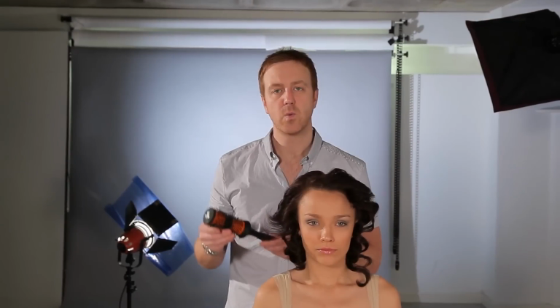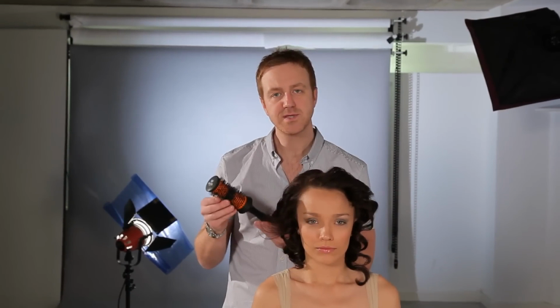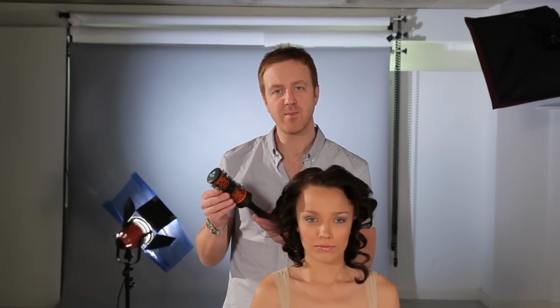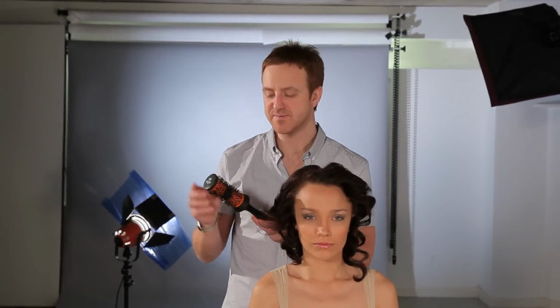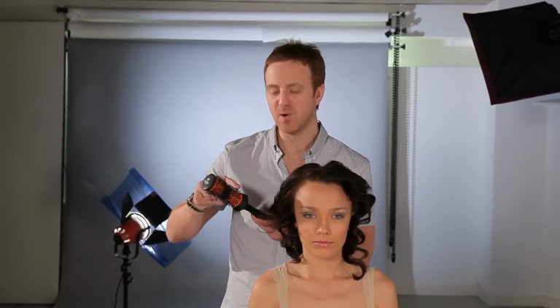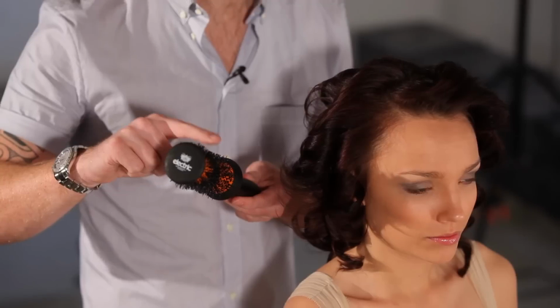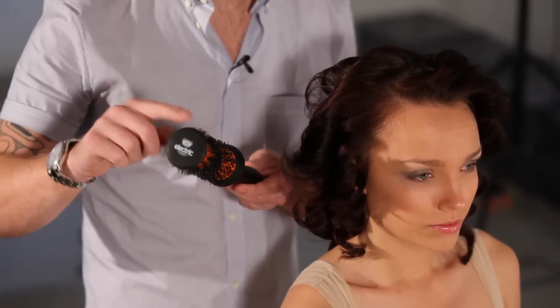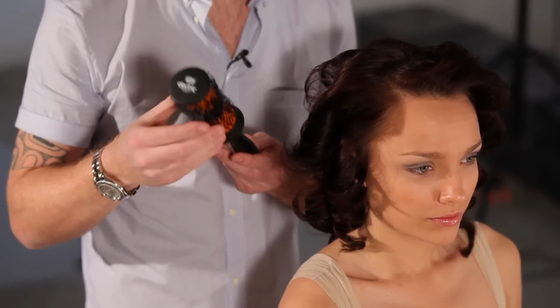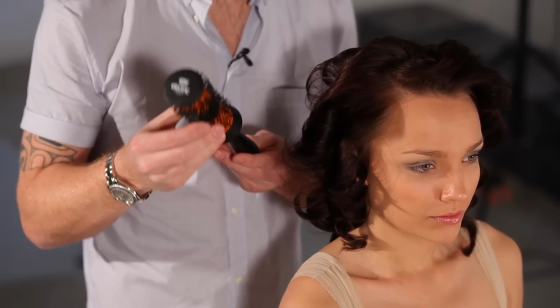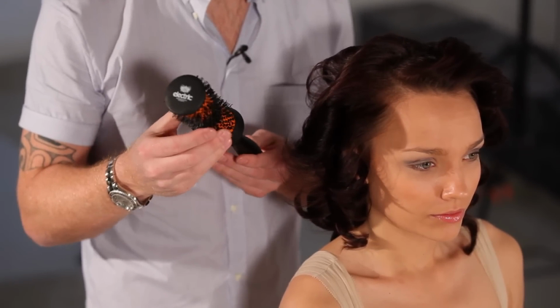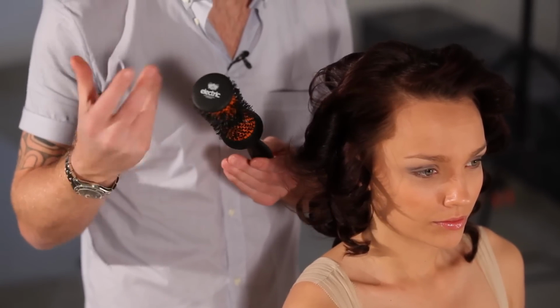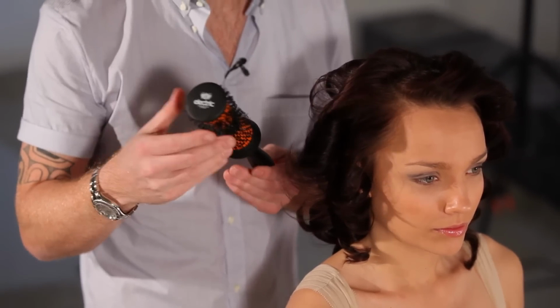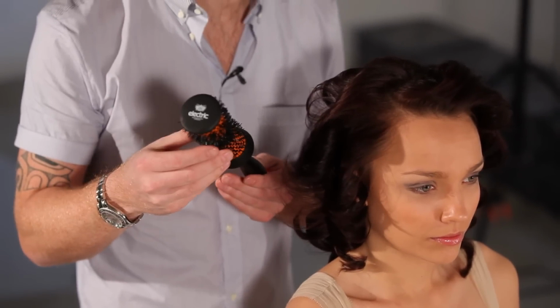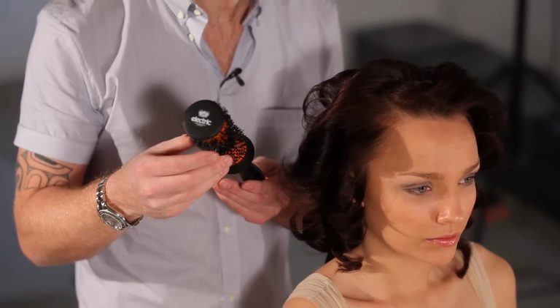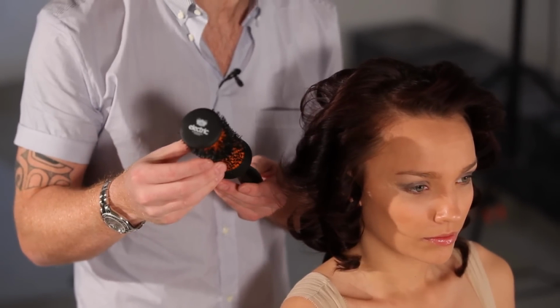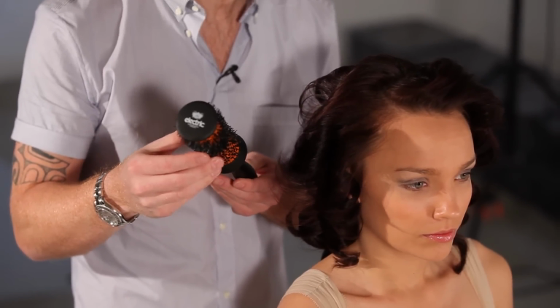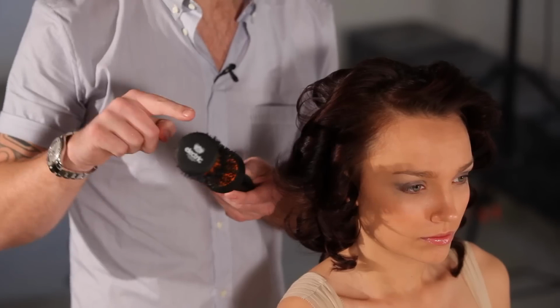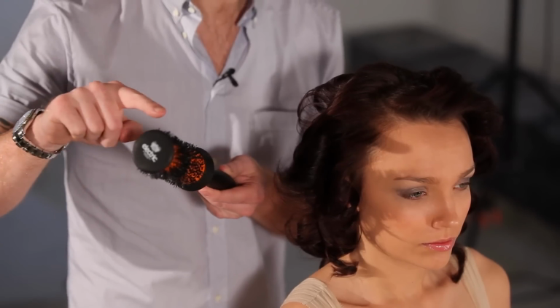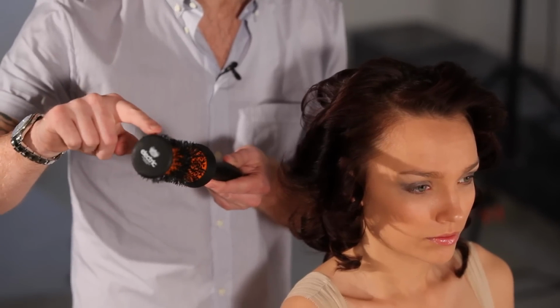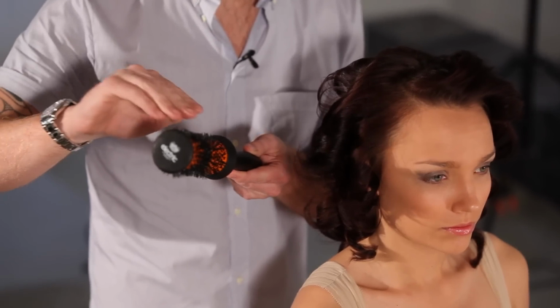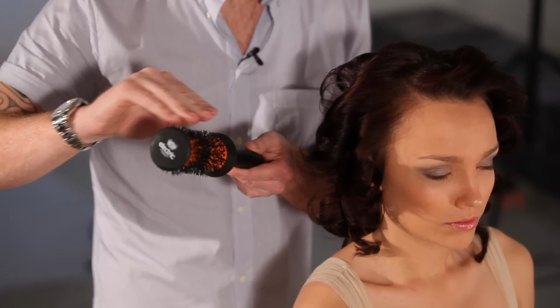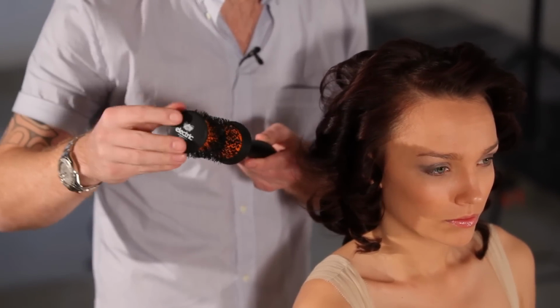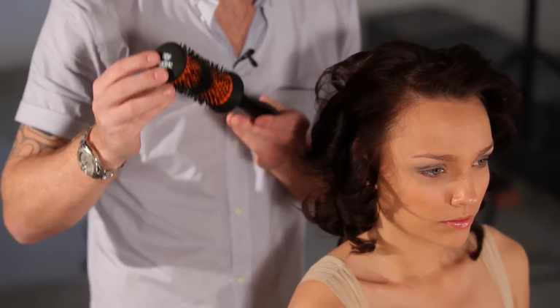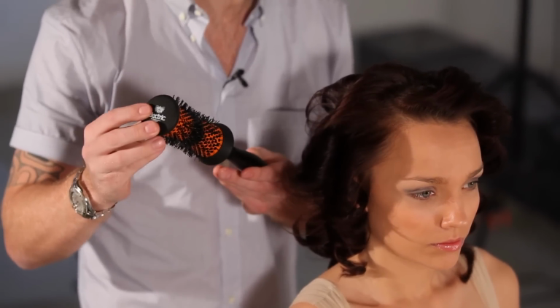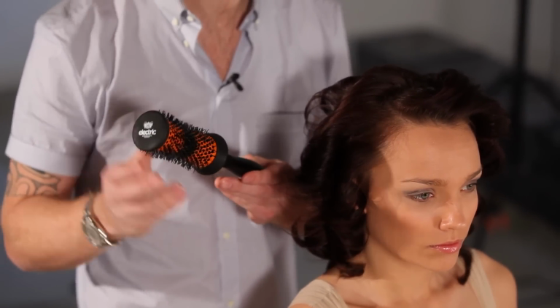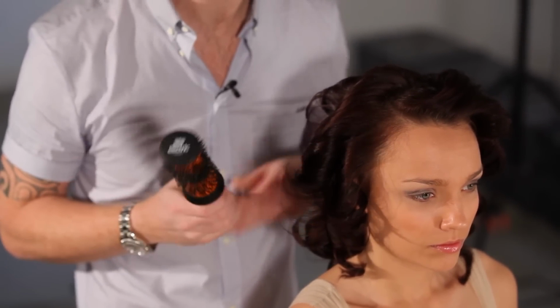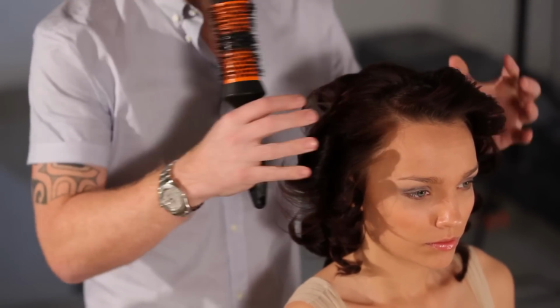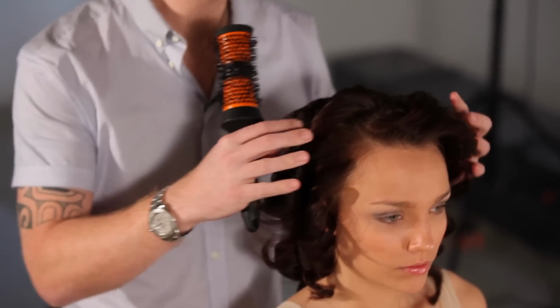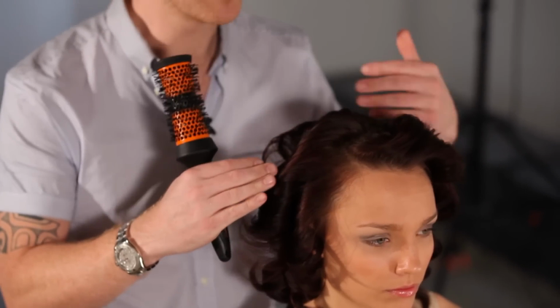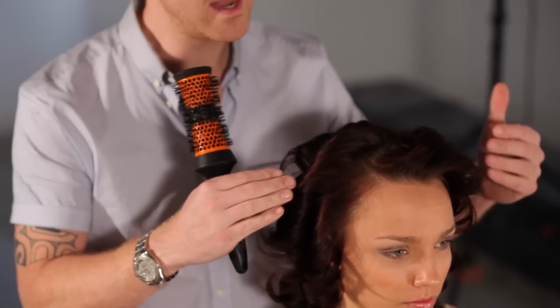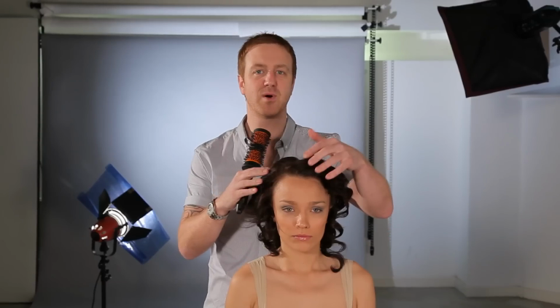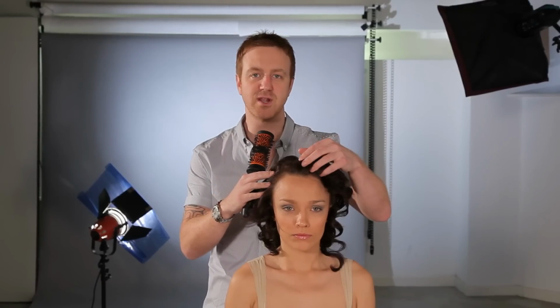When you're using a round brush, it's very important that this part is ceramic and not metal — it just protects the hair a little bit from the heat. Also, with a headhugger, it's concave, so it really grips the hair better and creates a more finished, polished look.